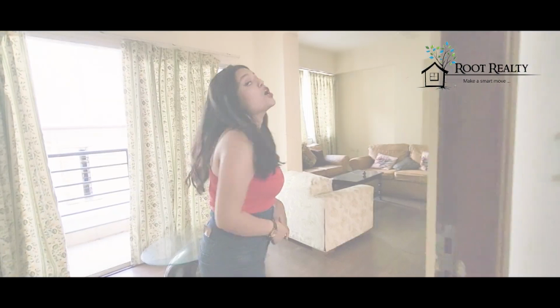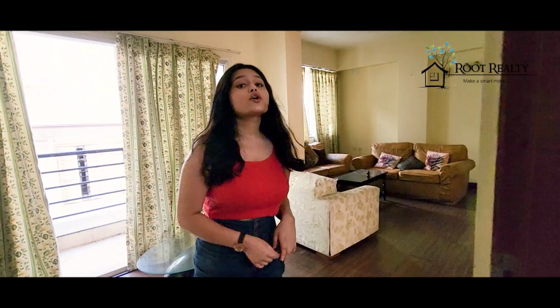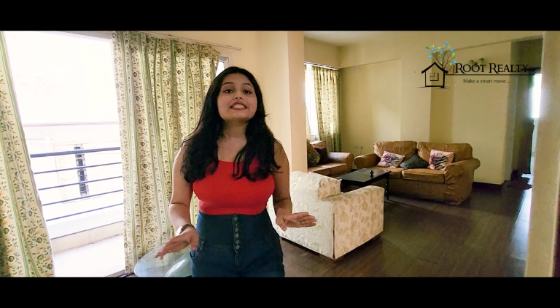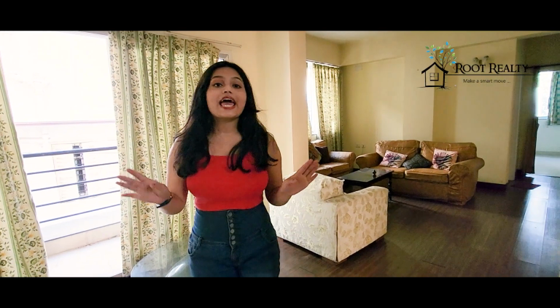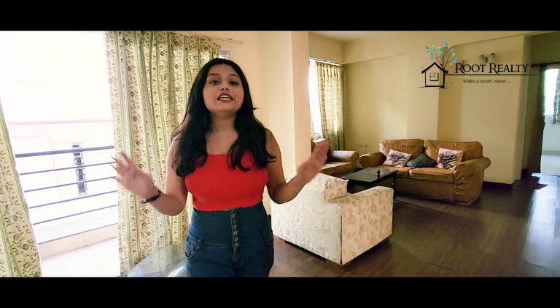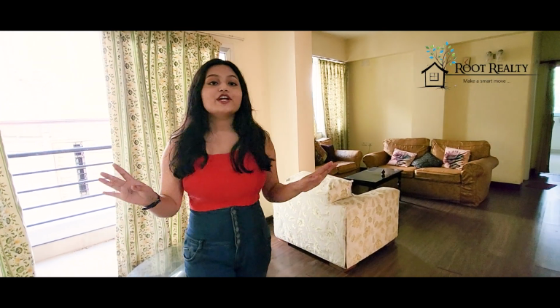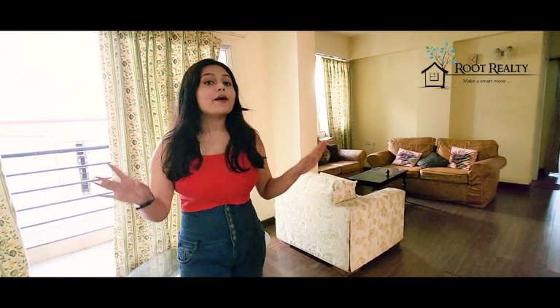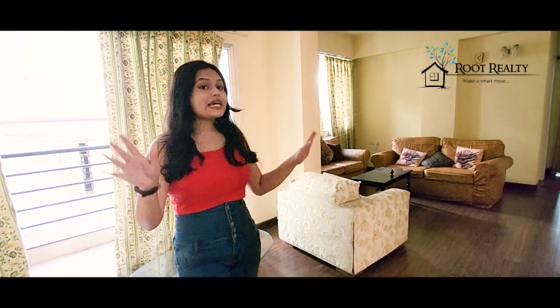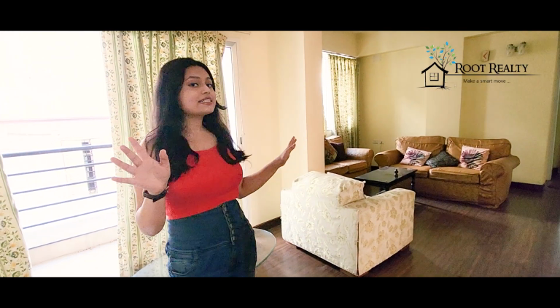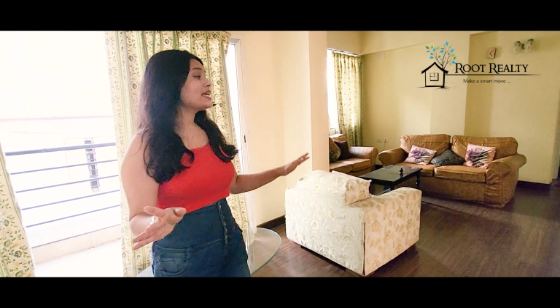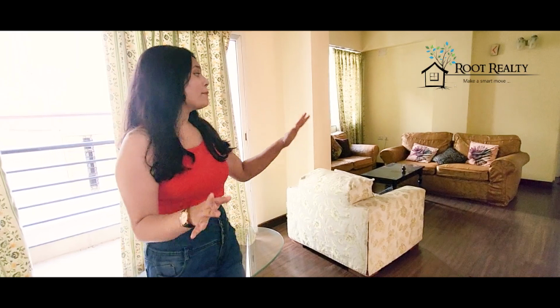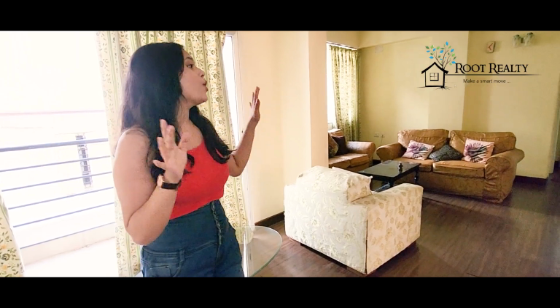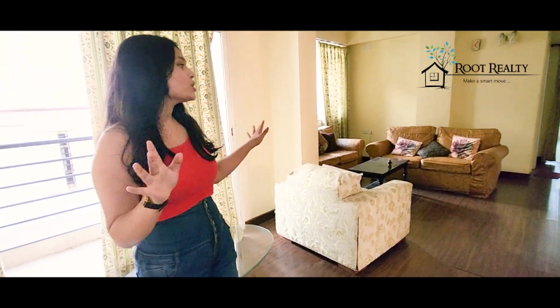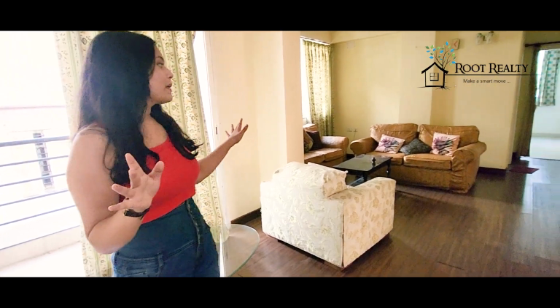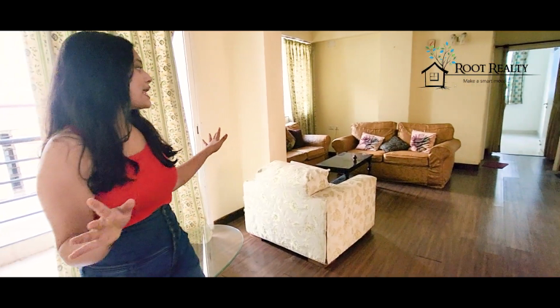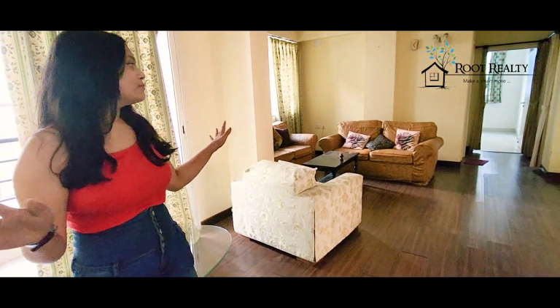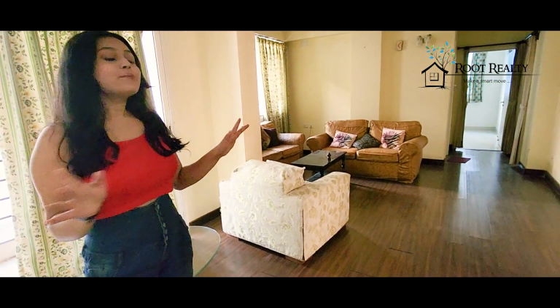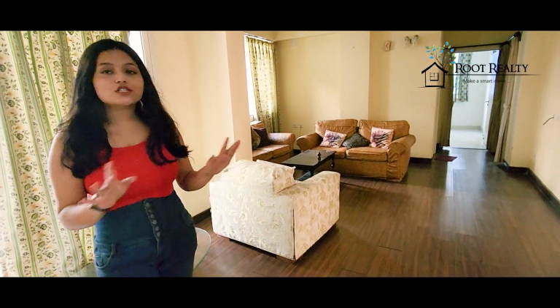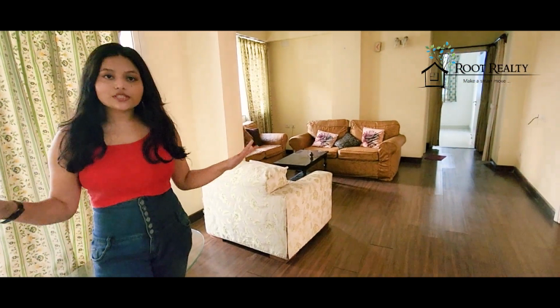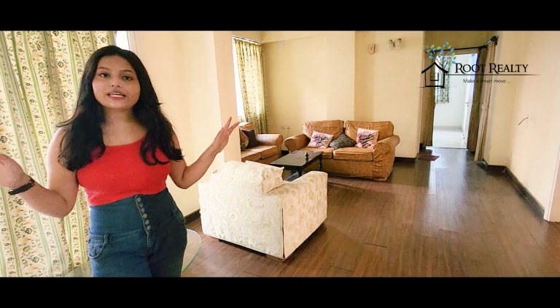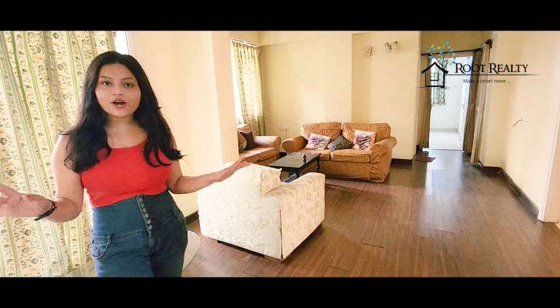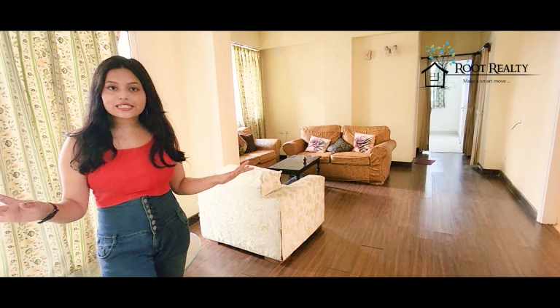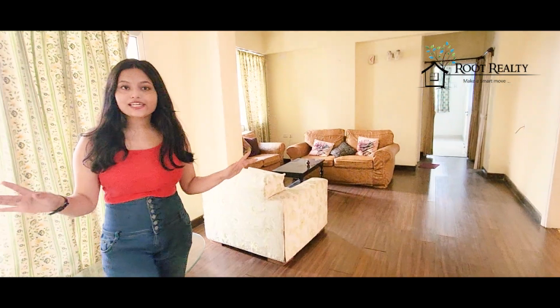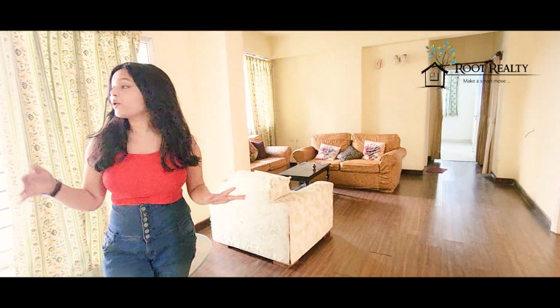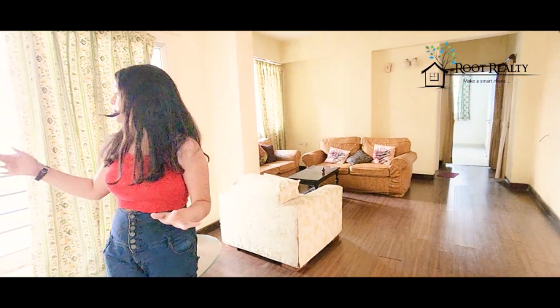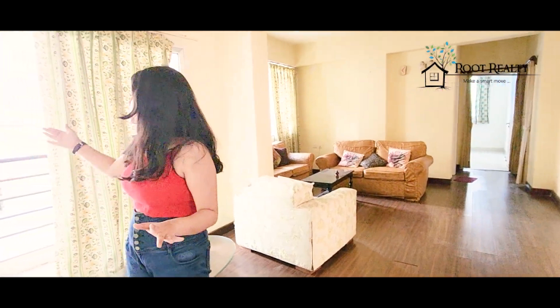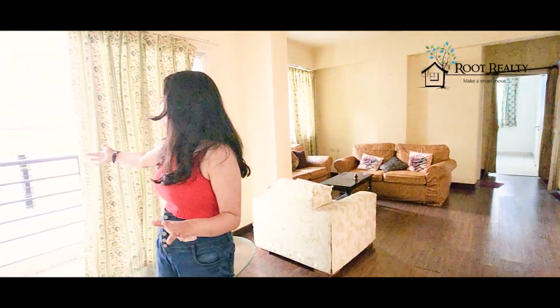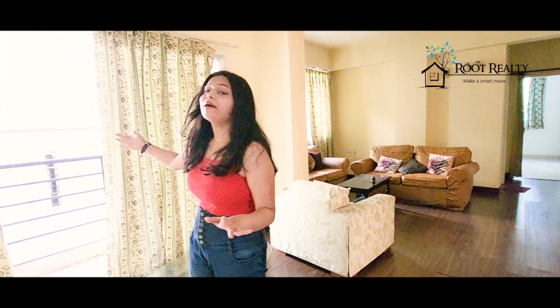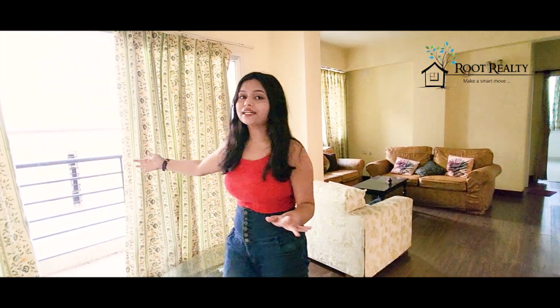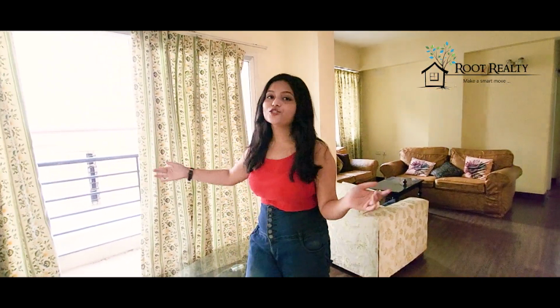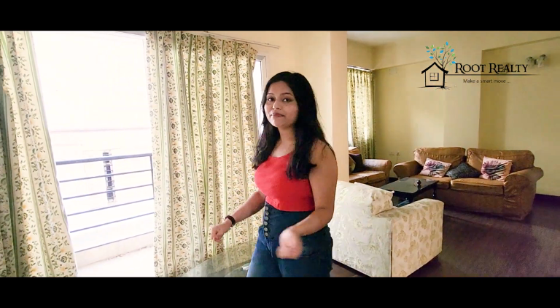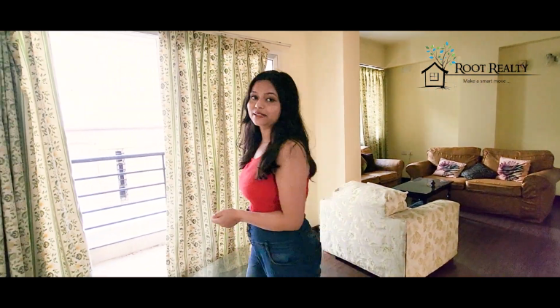This is the living room. You can see that there is a lot of space. It's very beautiful and well decorated. Let's take a look at the balcony.